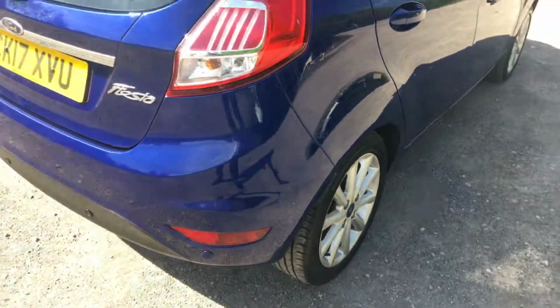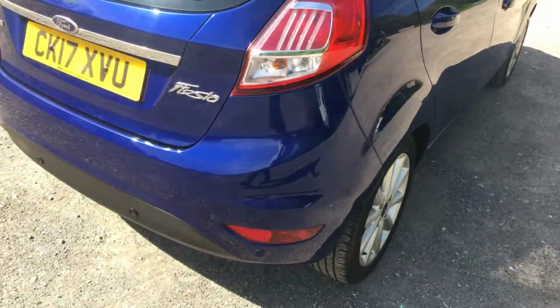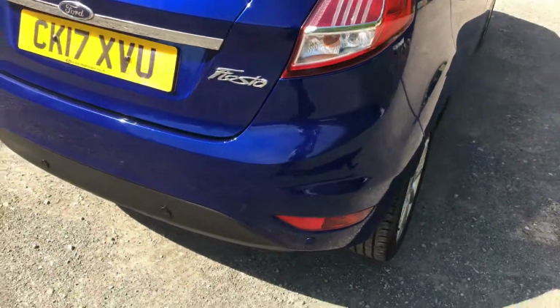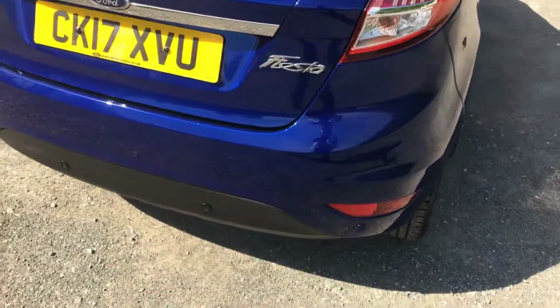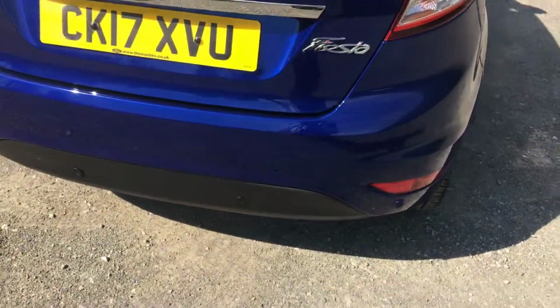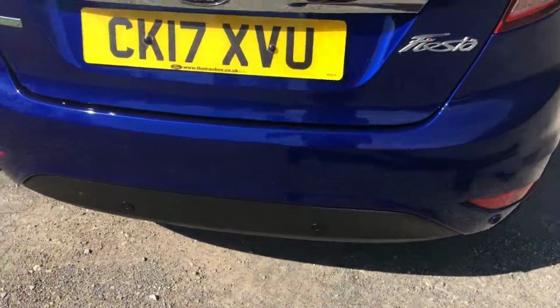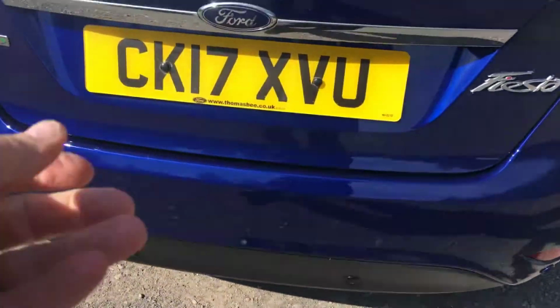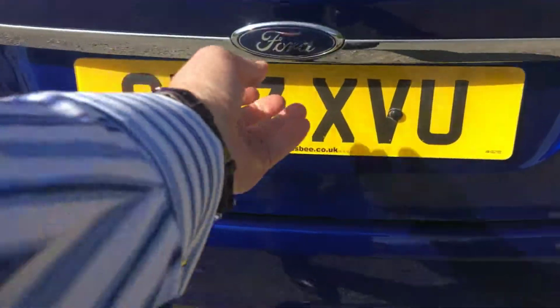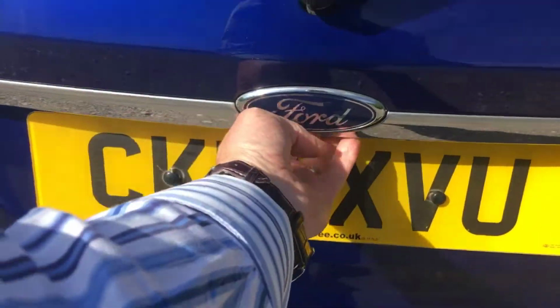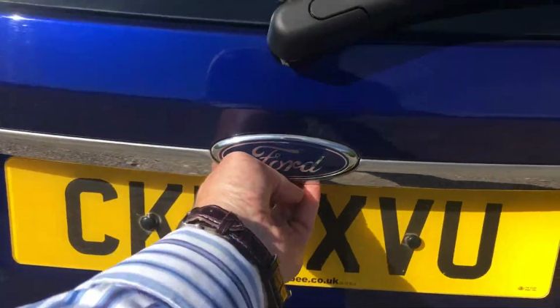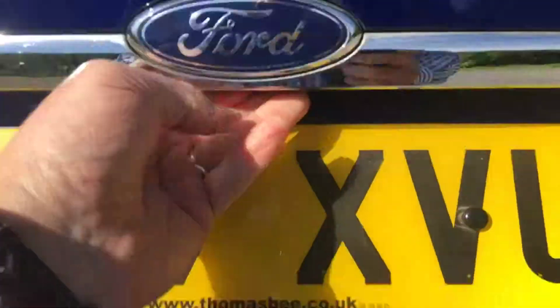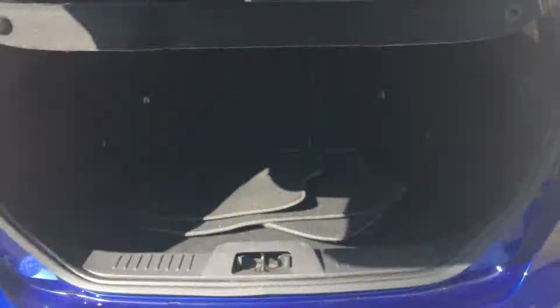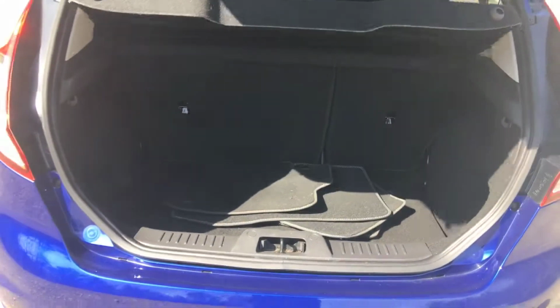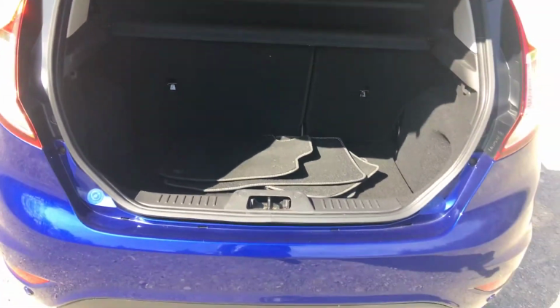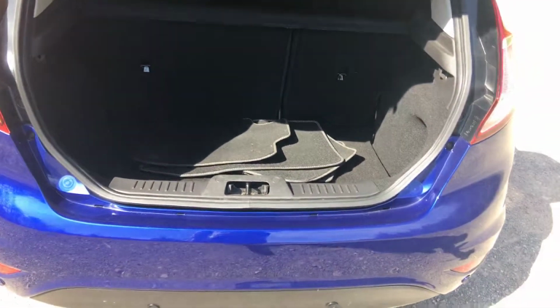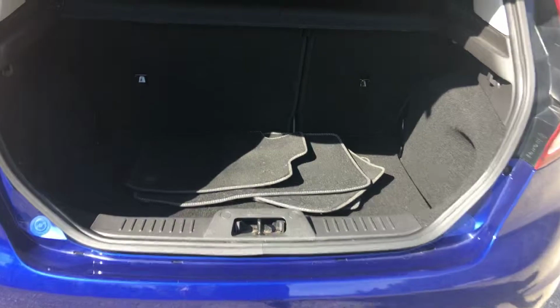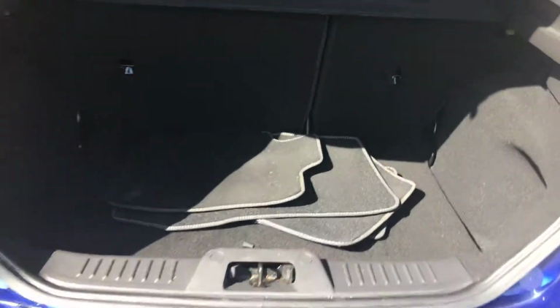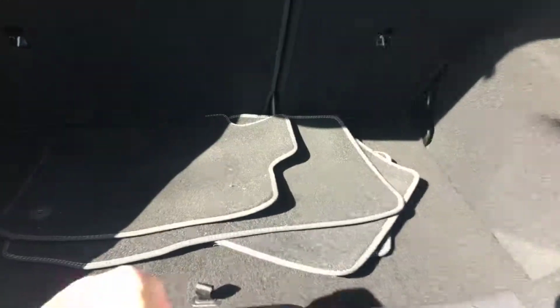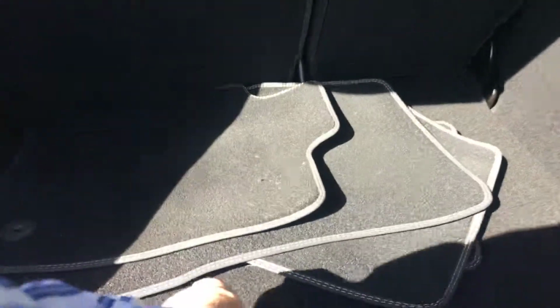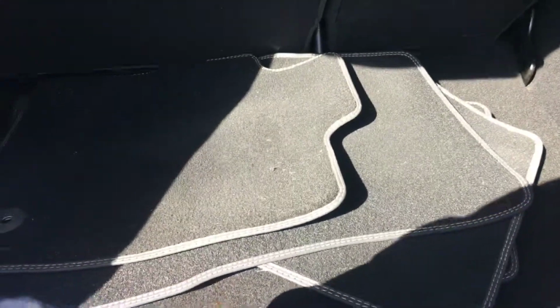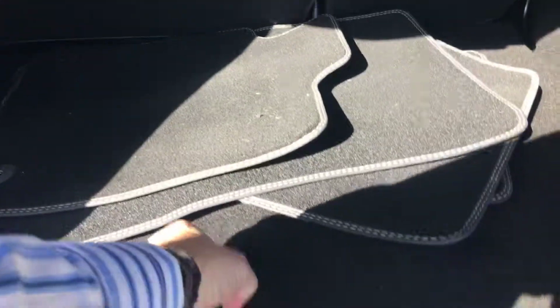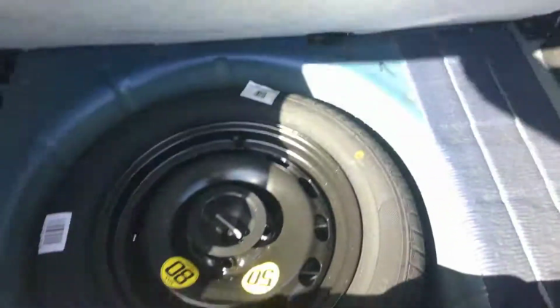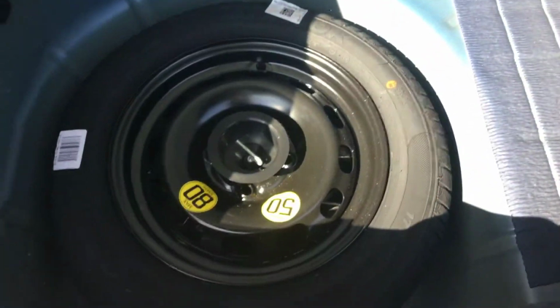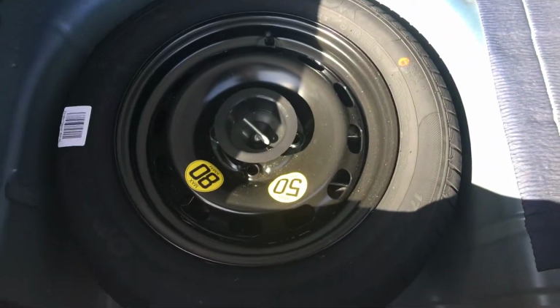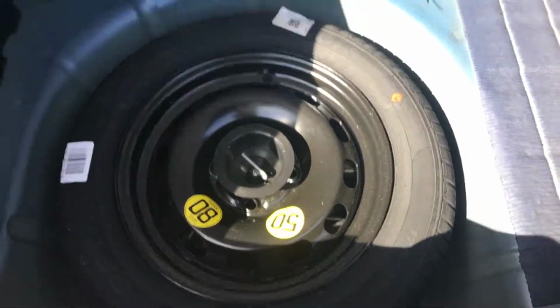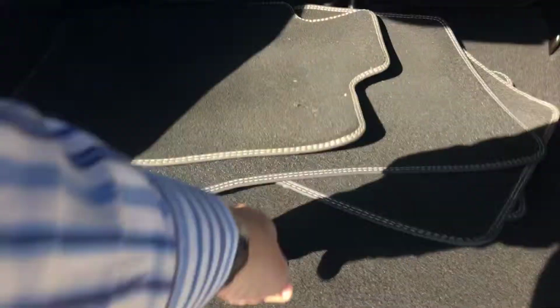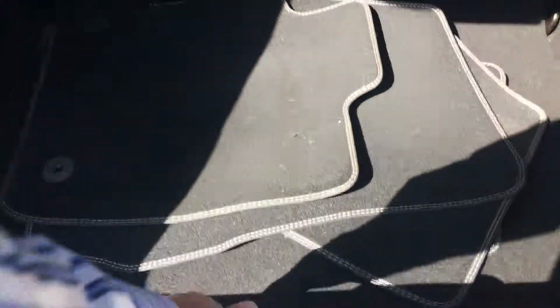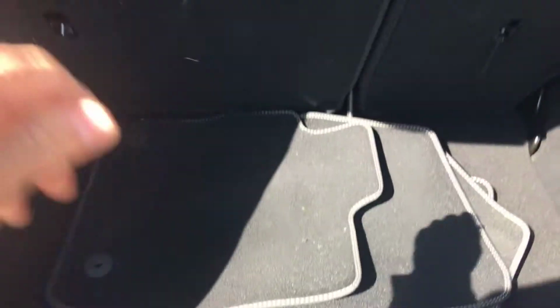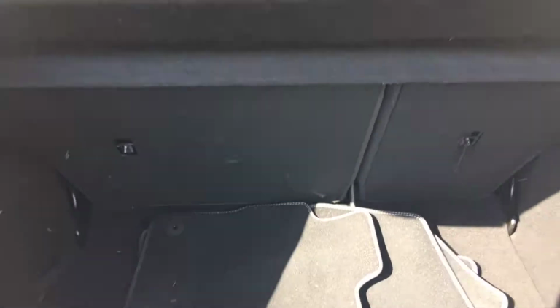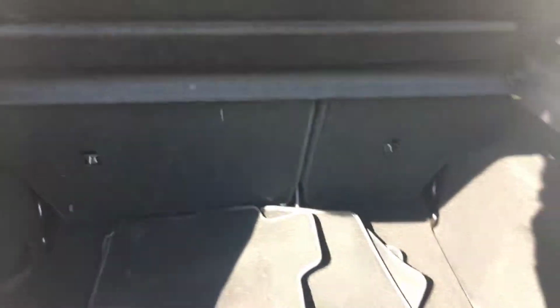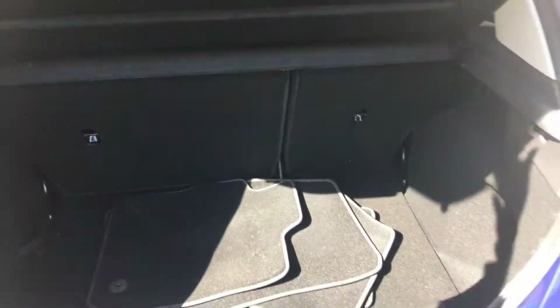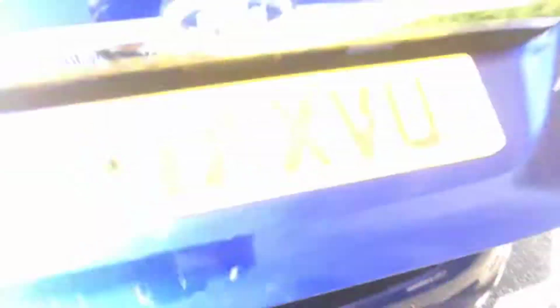Rear parking sensors fitted. There are the Overmats — the original ones. The car also has a spare wheel, which is excellent when you buy the car new.